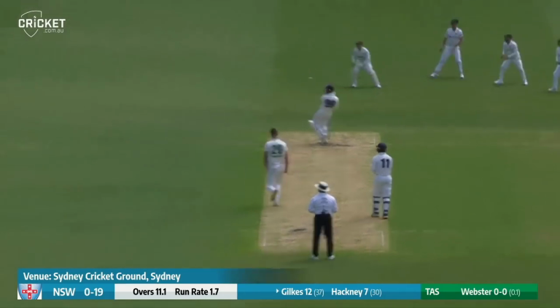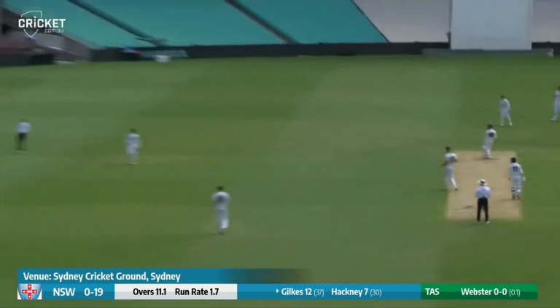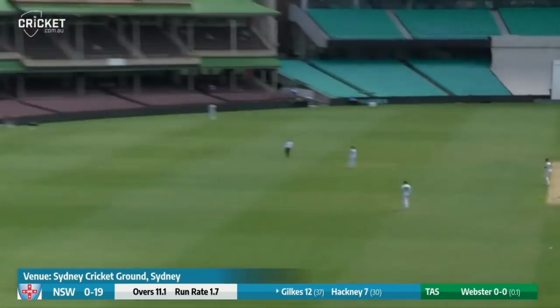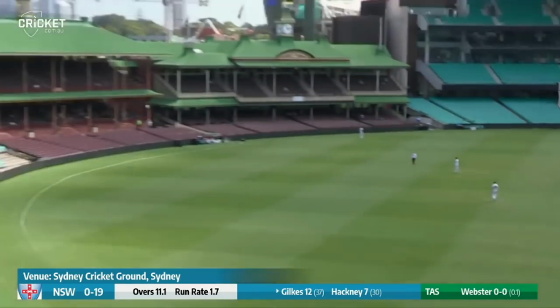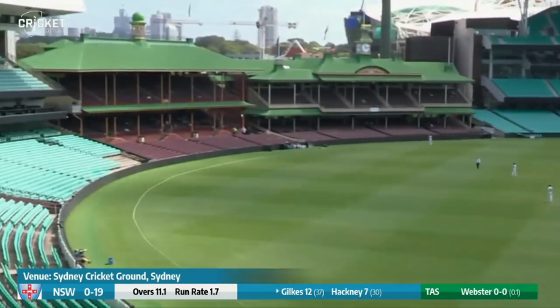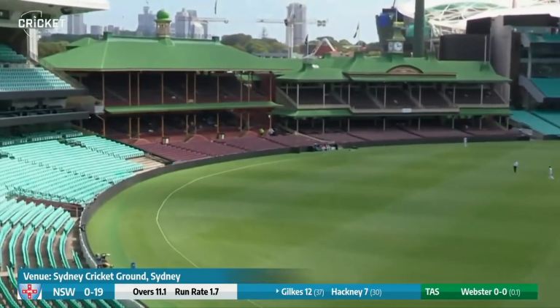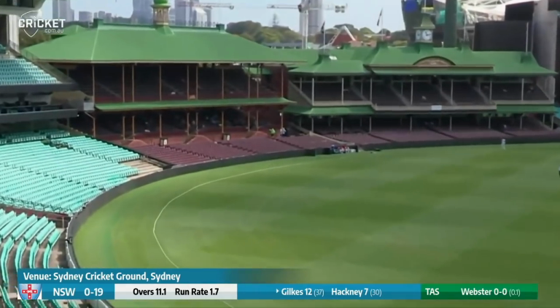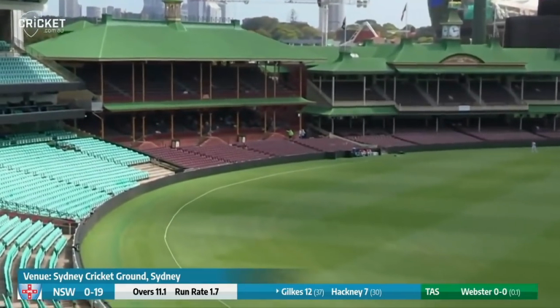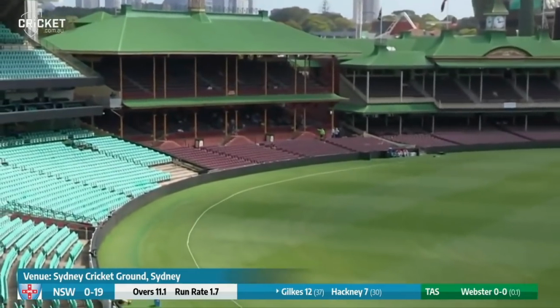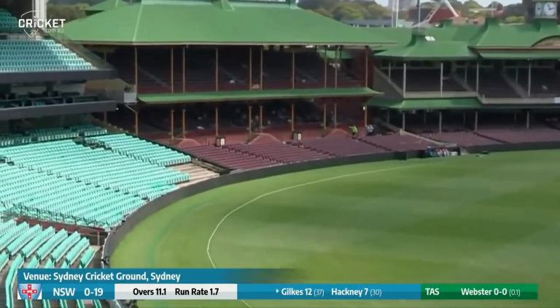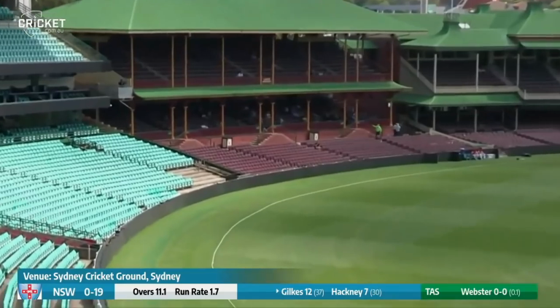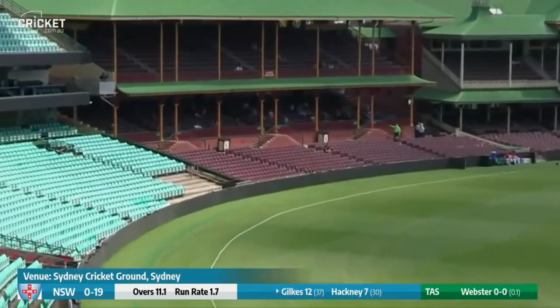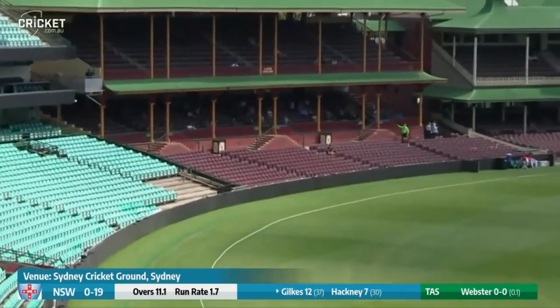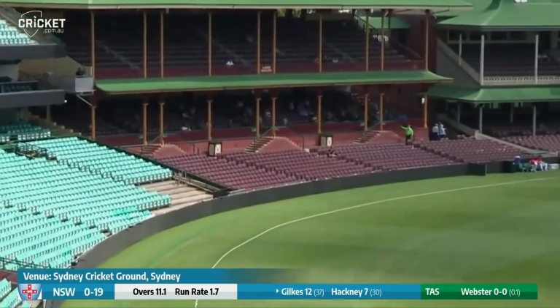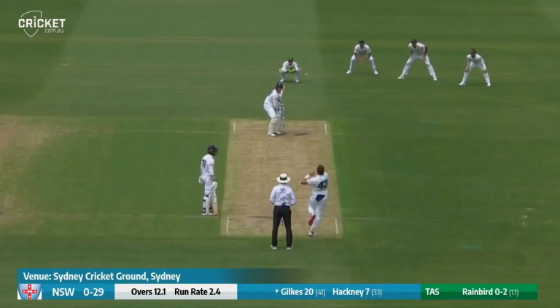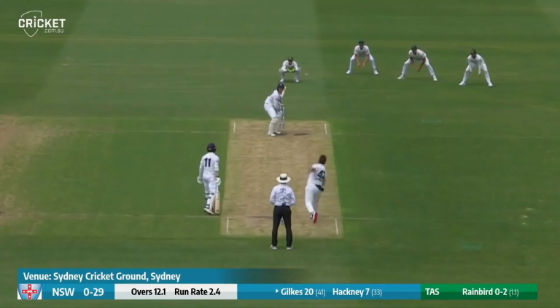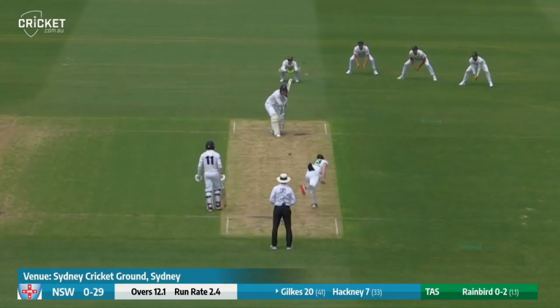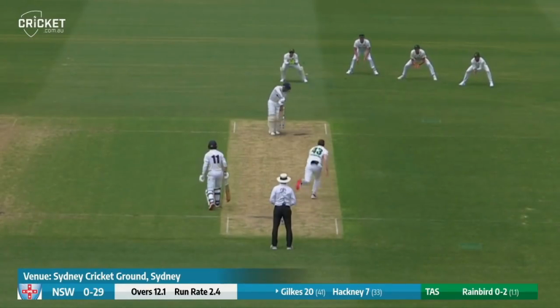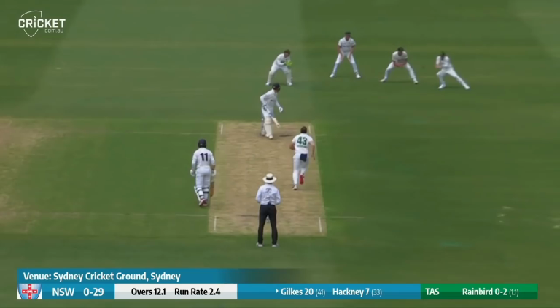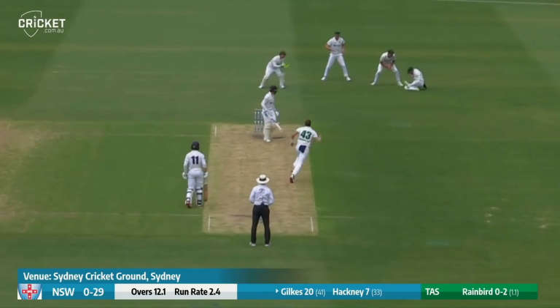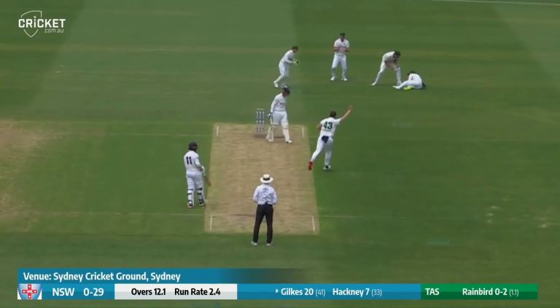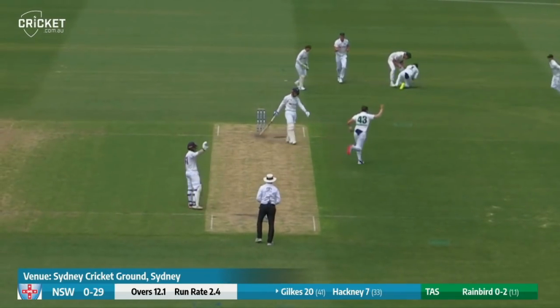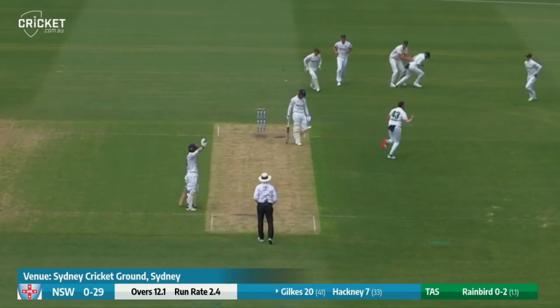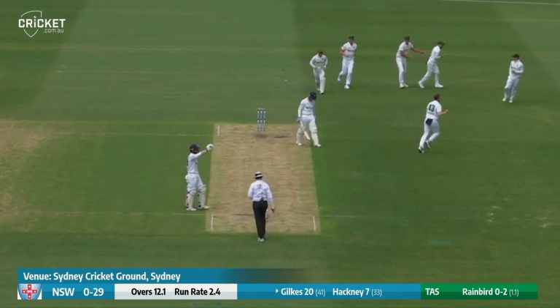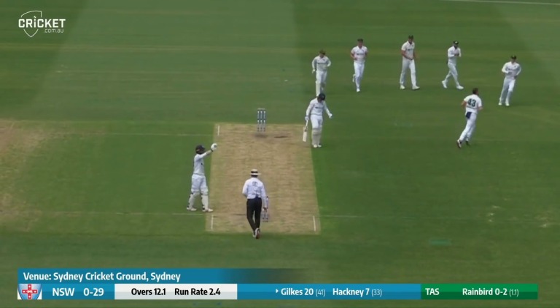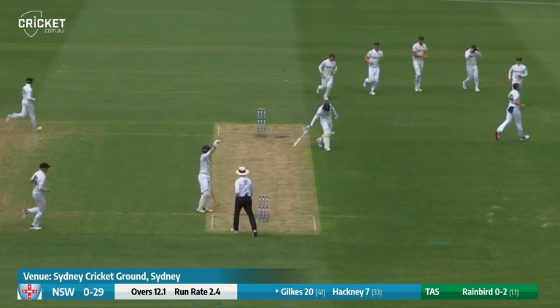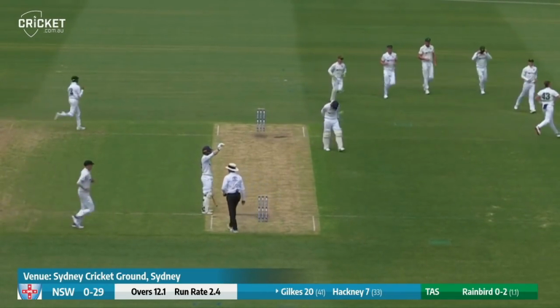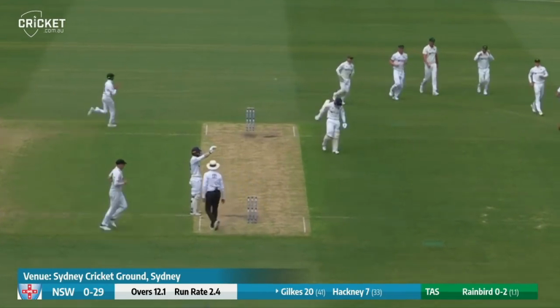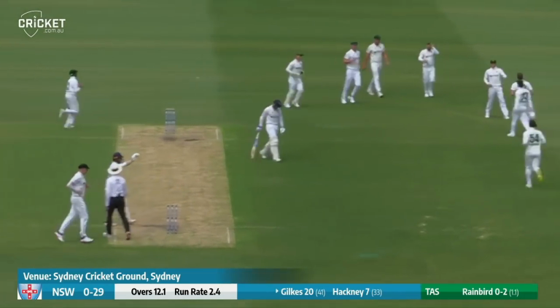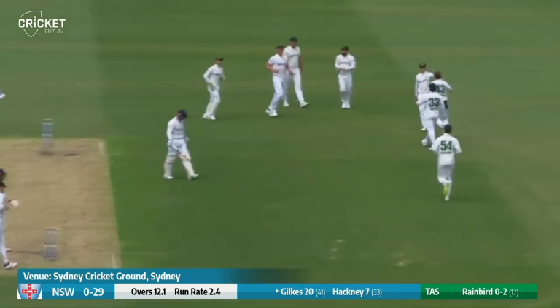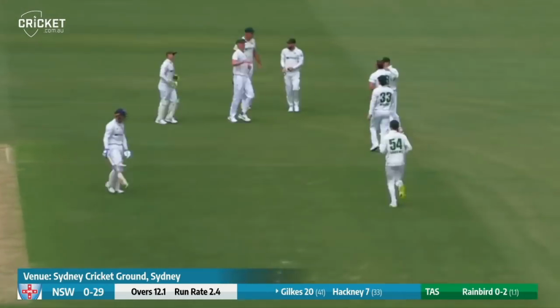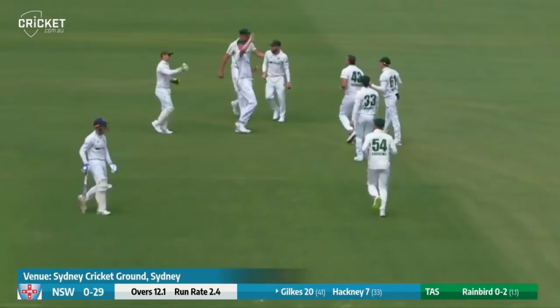Pulled away by Jilks and pulled for four out towards mid-wicket. Bit of spongy bounce. Edged and taken at third slip — a wicket! And Jilks has to go for 20.